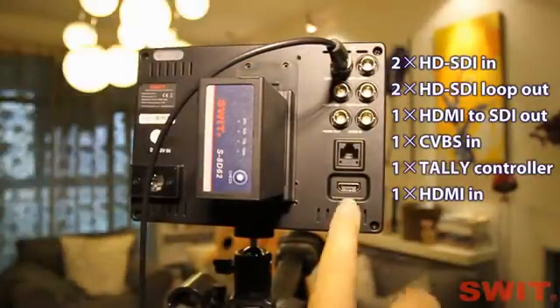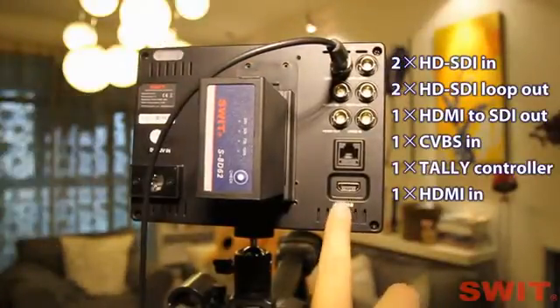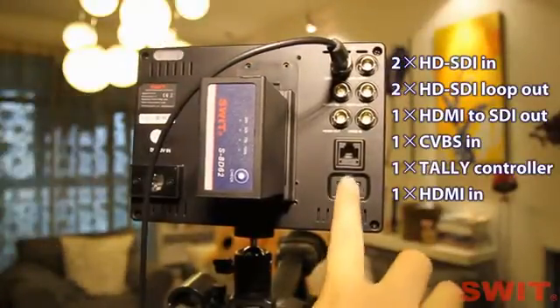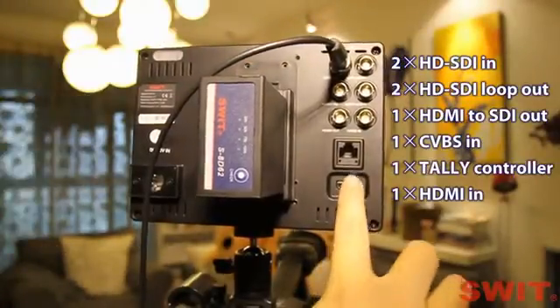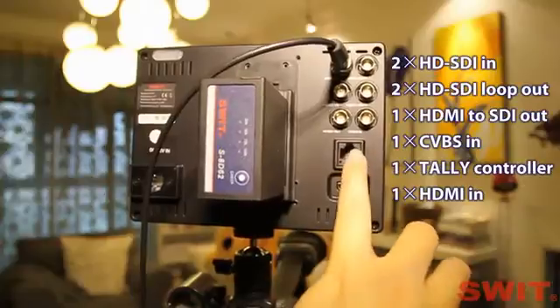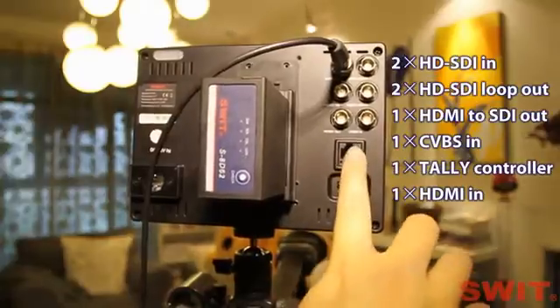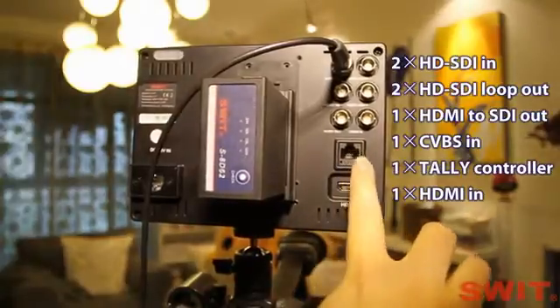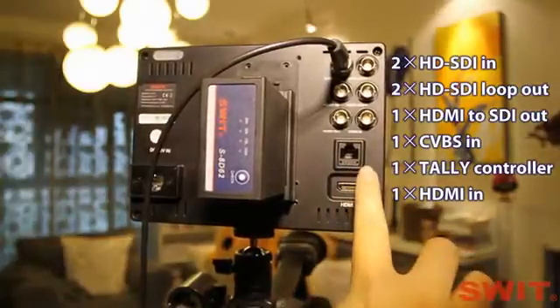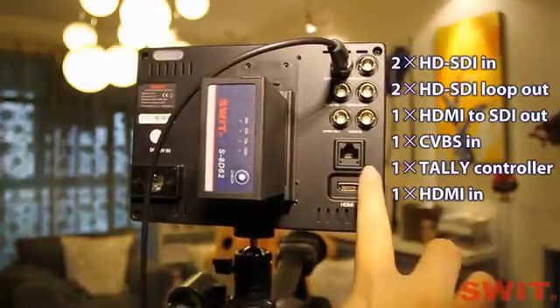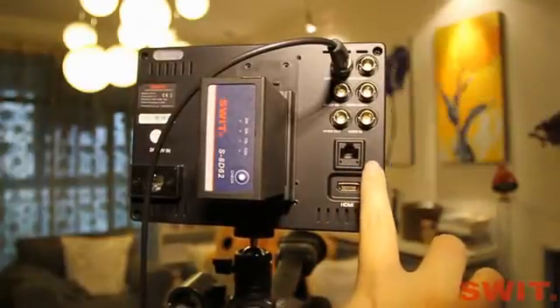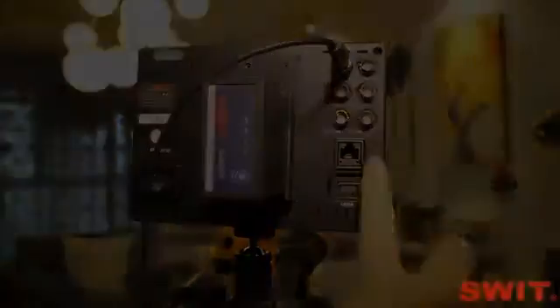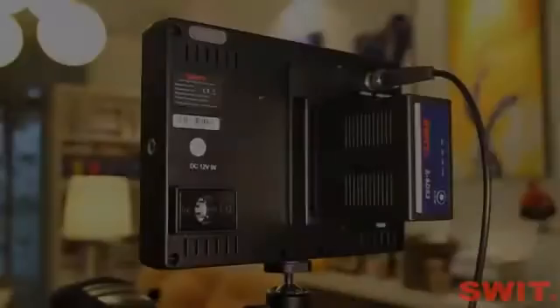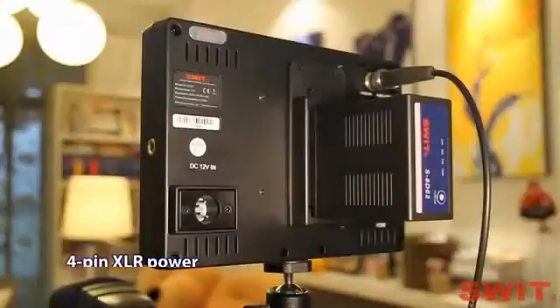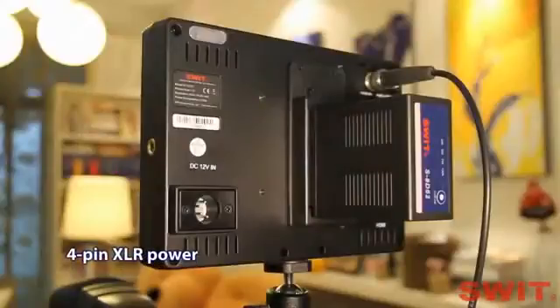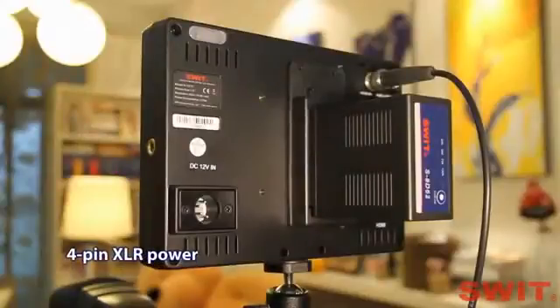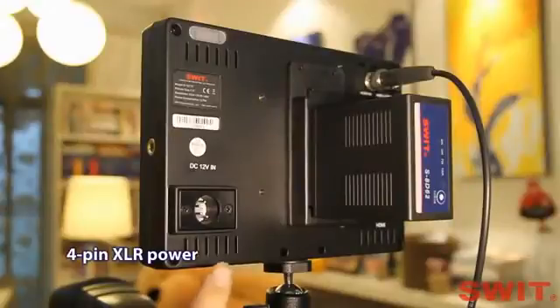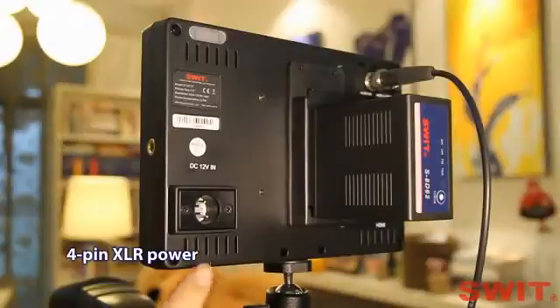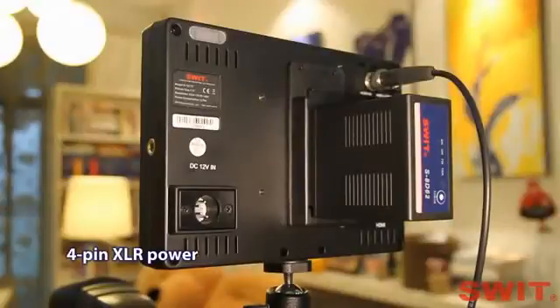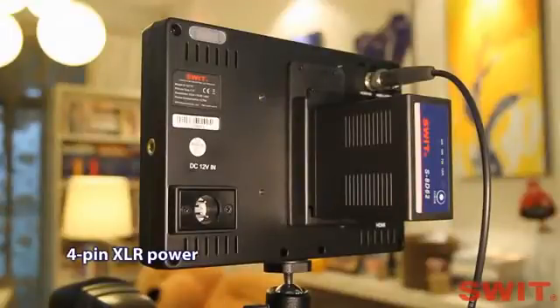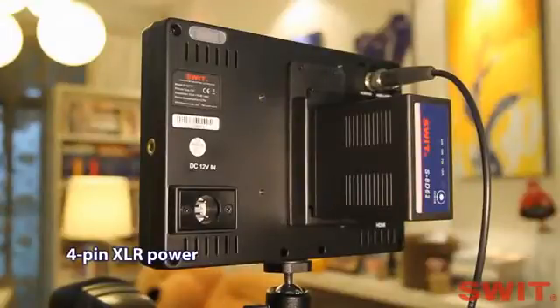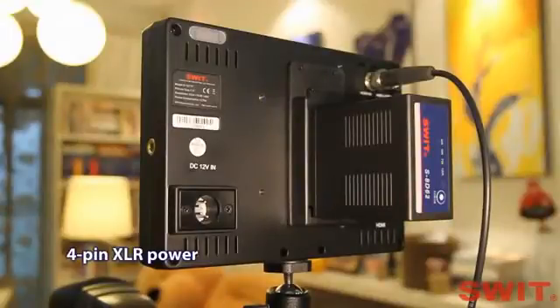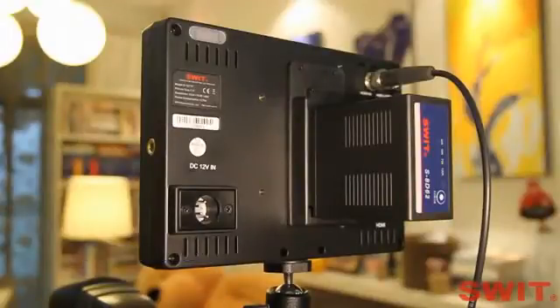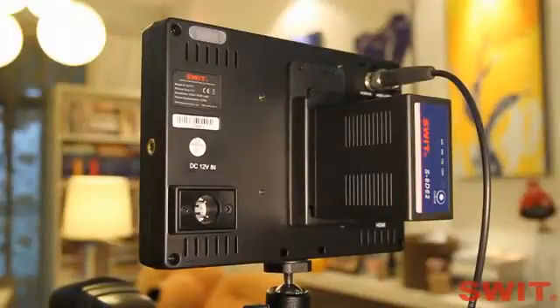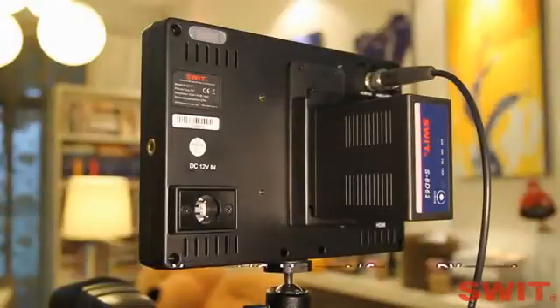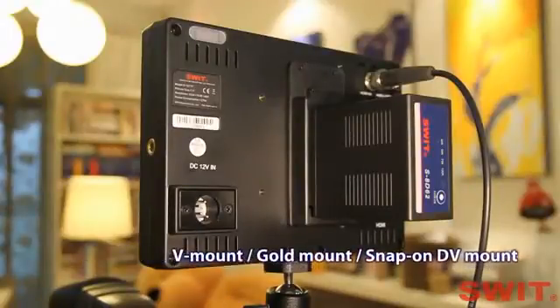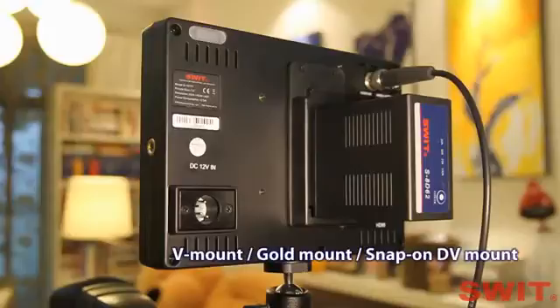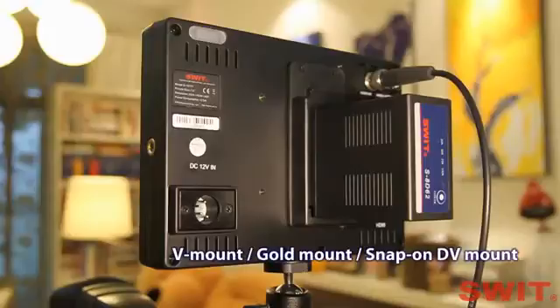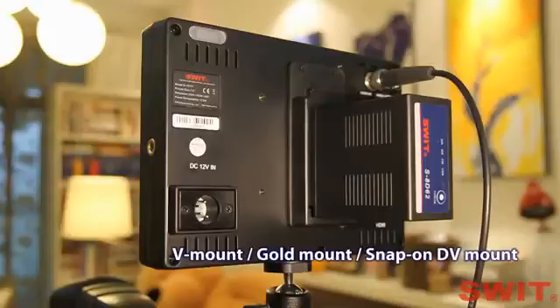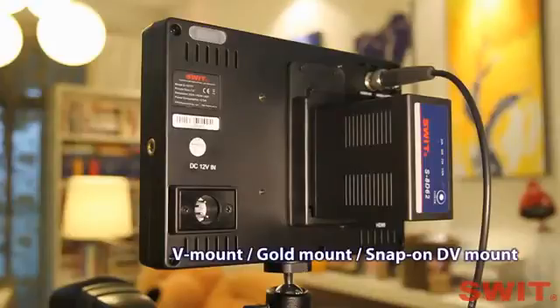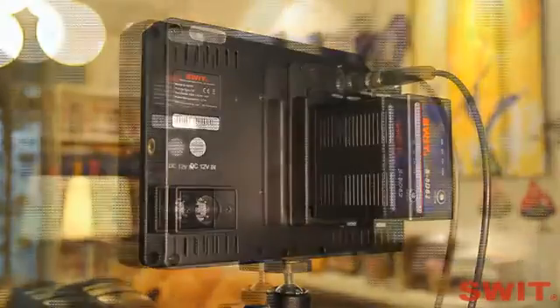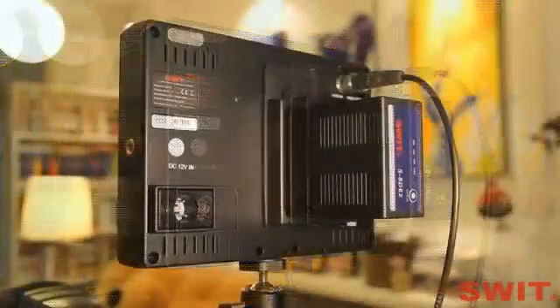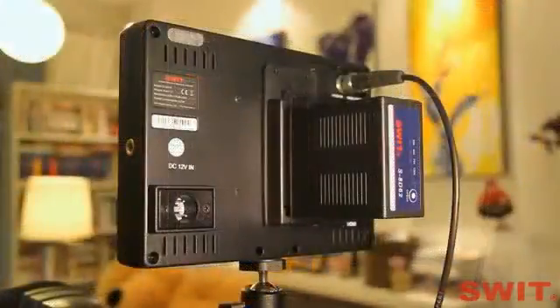The RJ45 port is for front and rear tally light controlling. The power supply is through a 4-pin XLR socket or batteries, supporting V-mount, gold mount, and many different kinds of DV batteries.